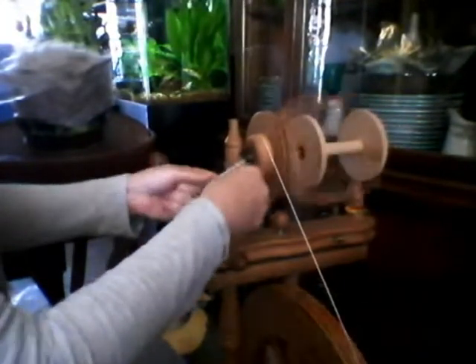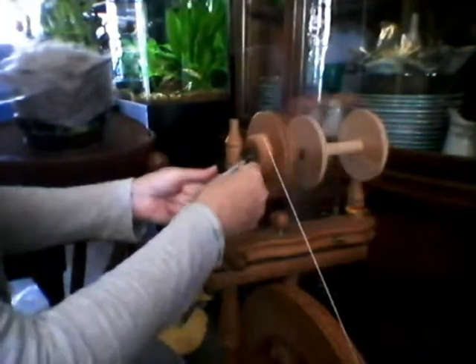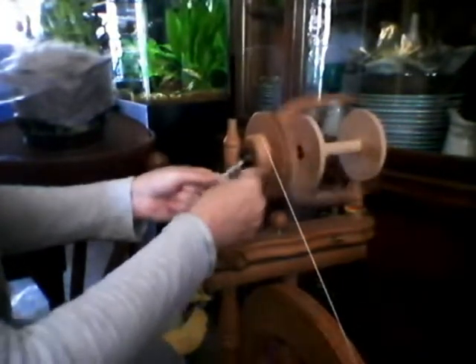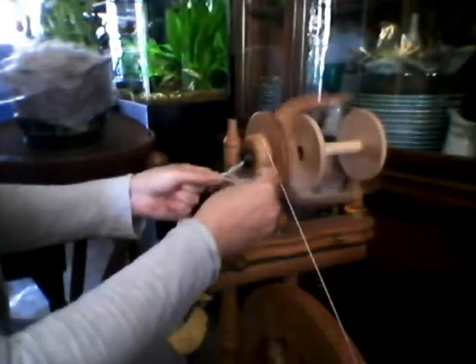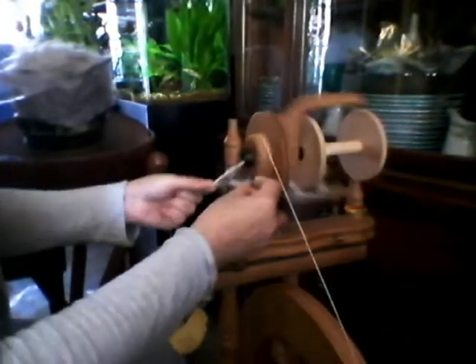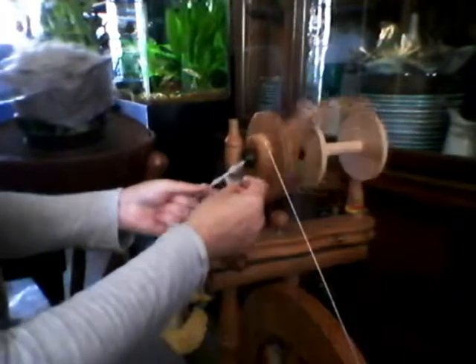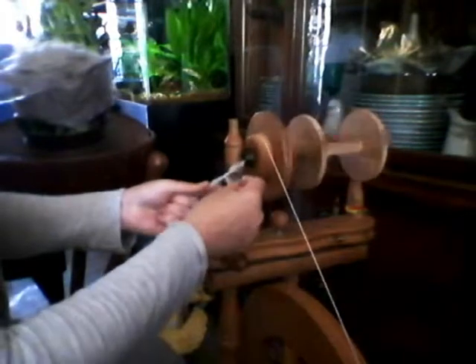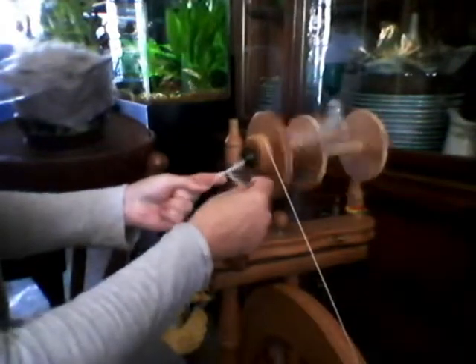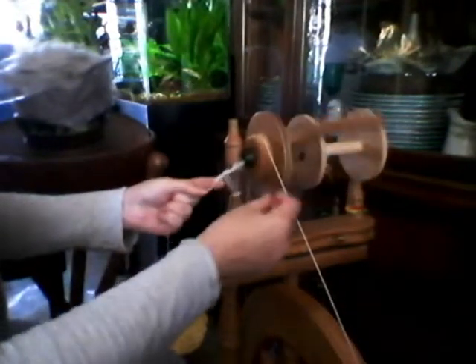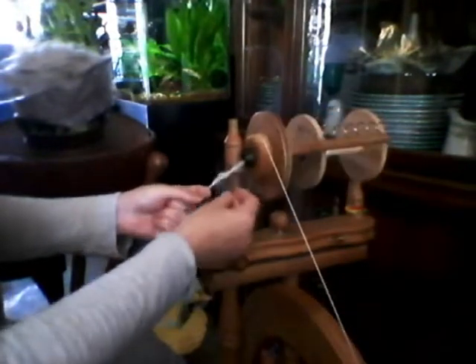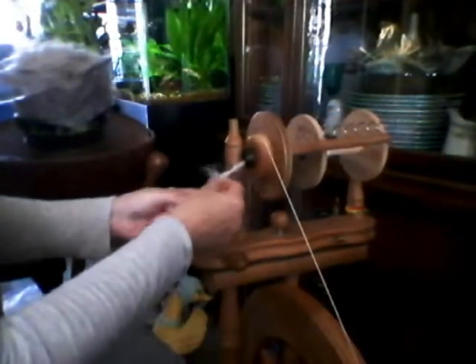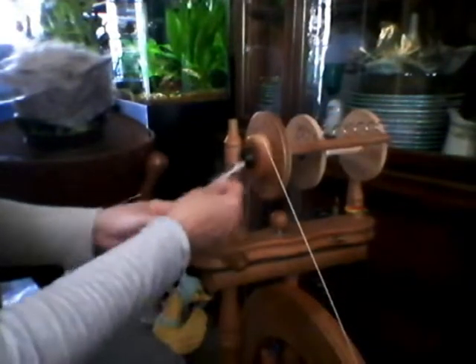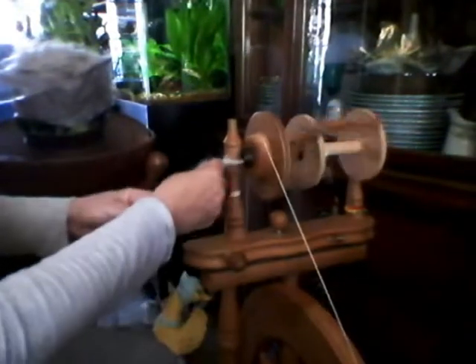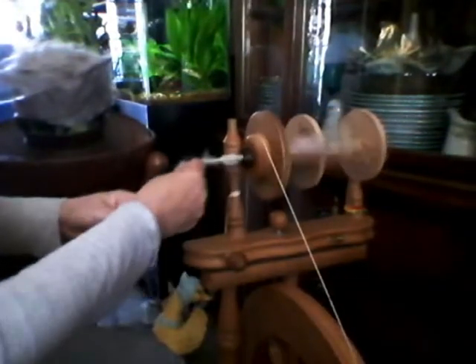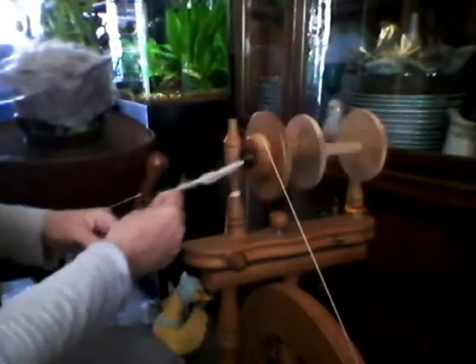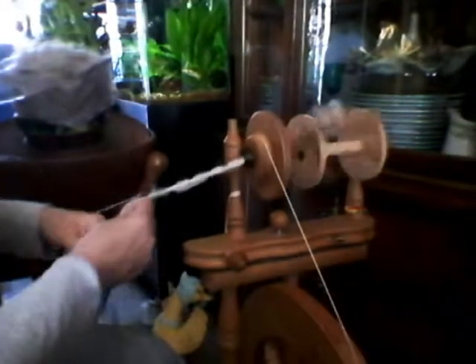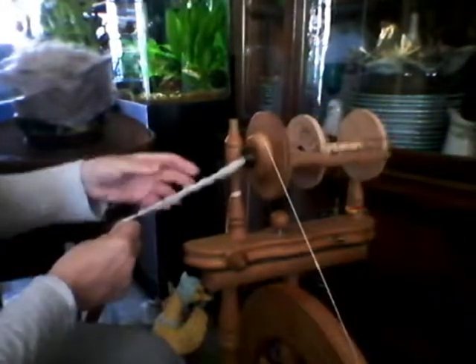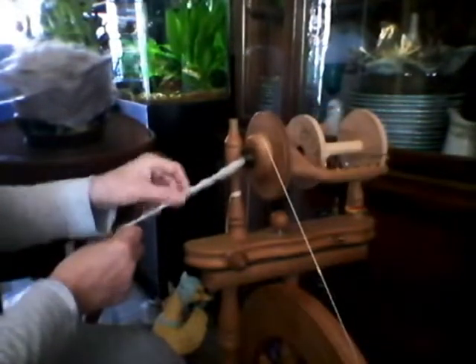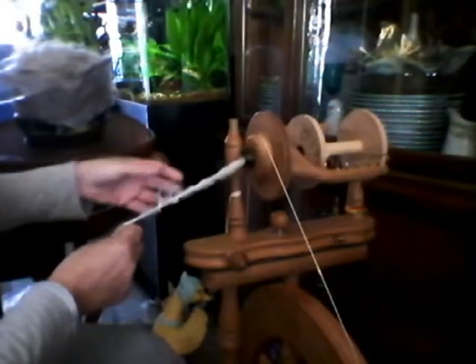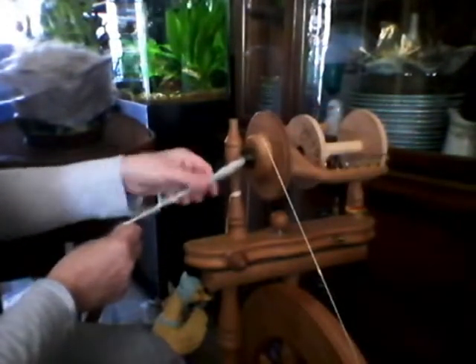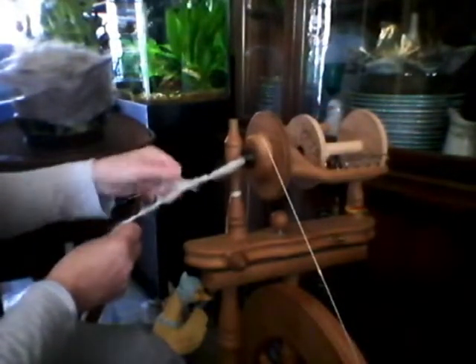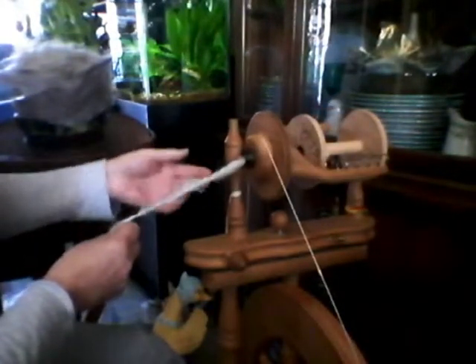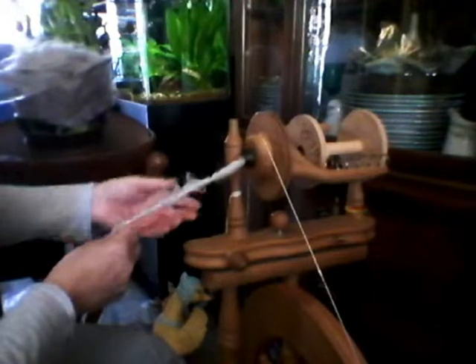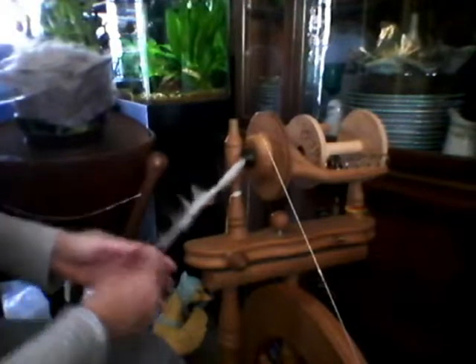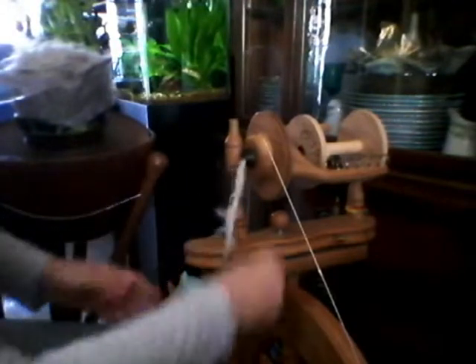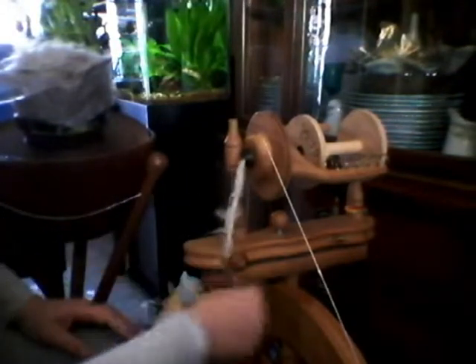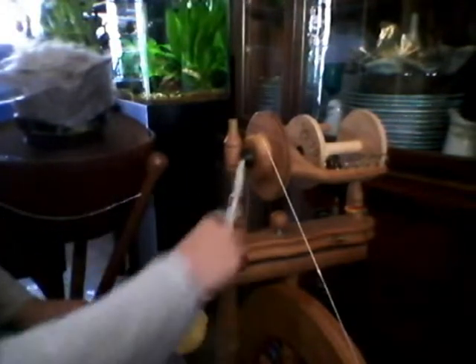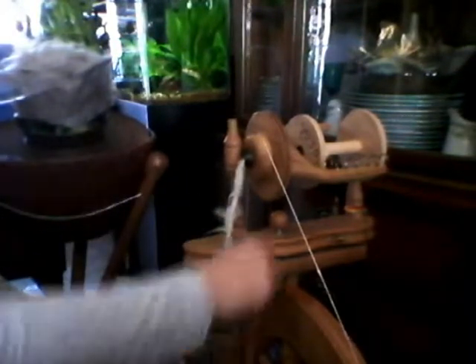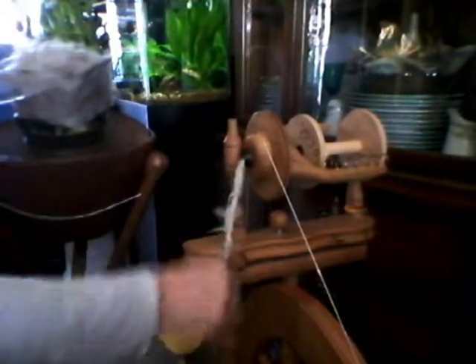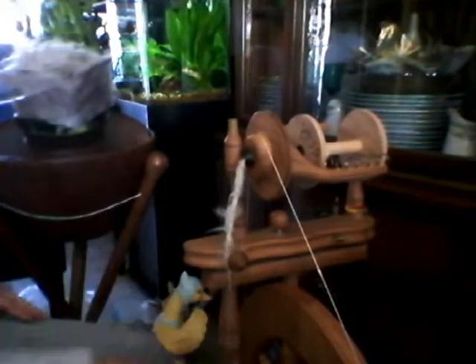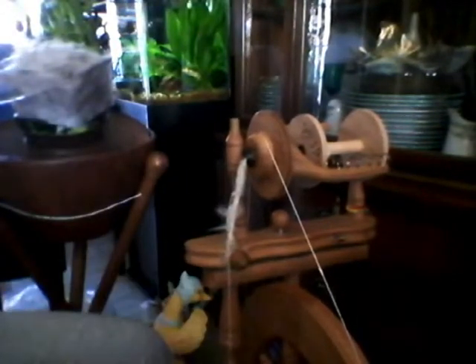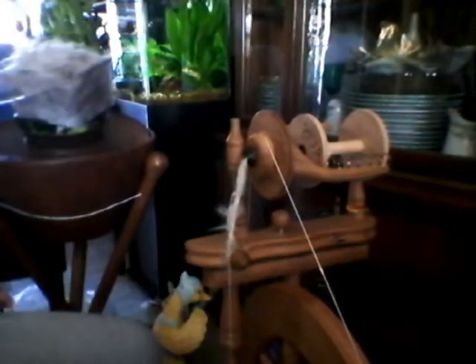It sounds like my wheel needs a little bit of oil, so I'm going to stop. You can see how that came out very nice. I'll put a little oil on my wheel.